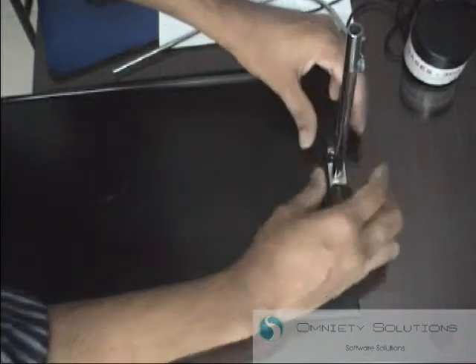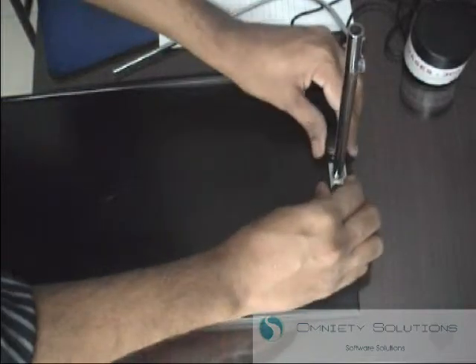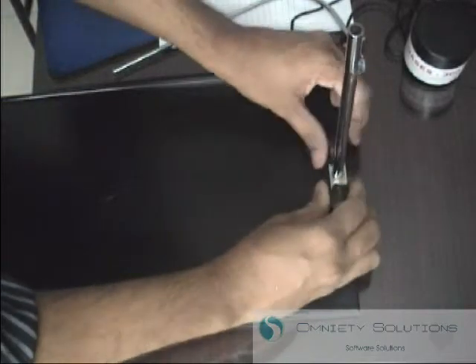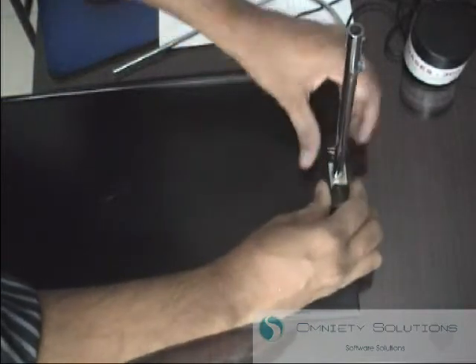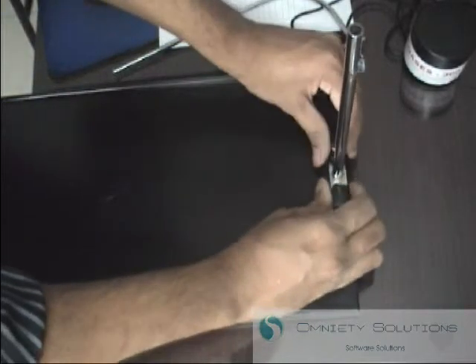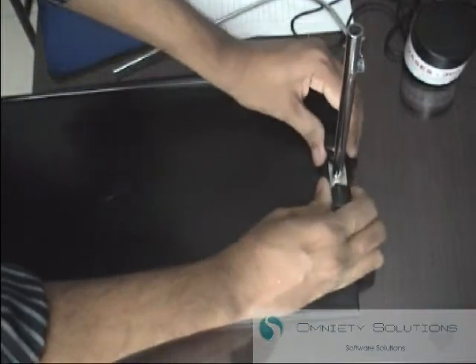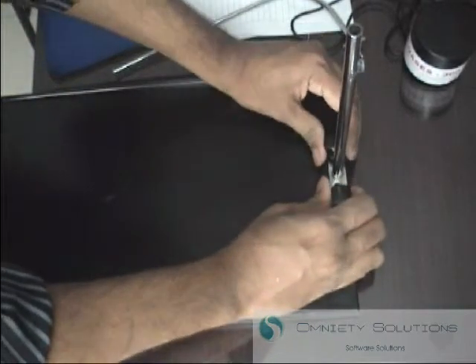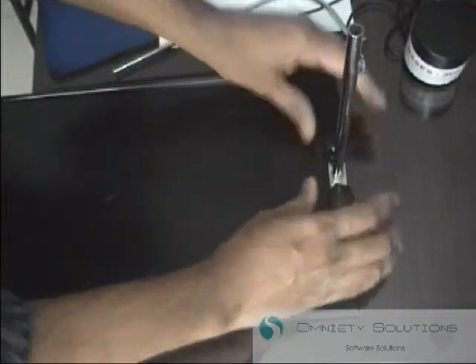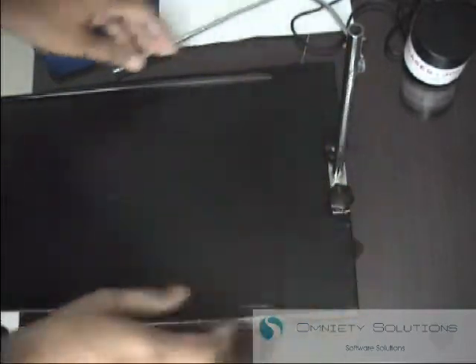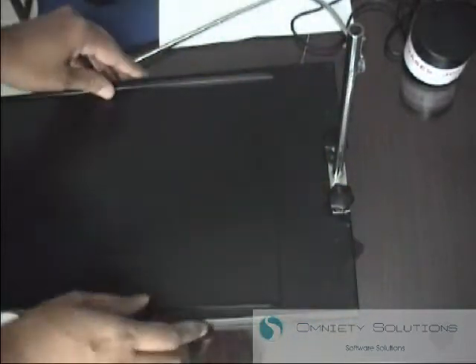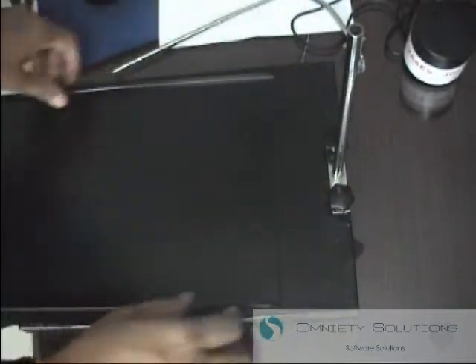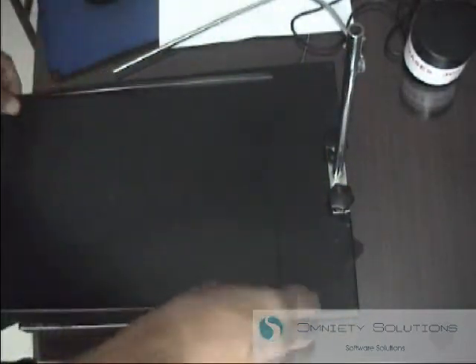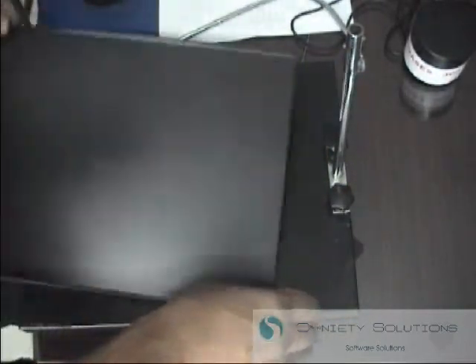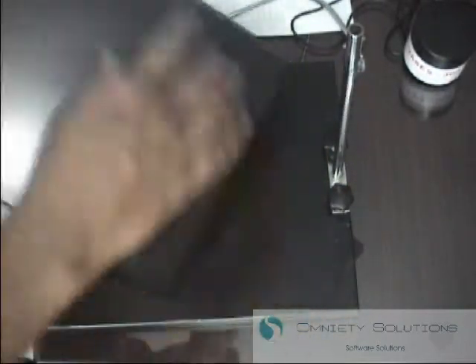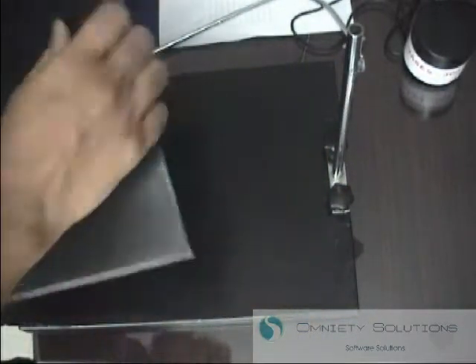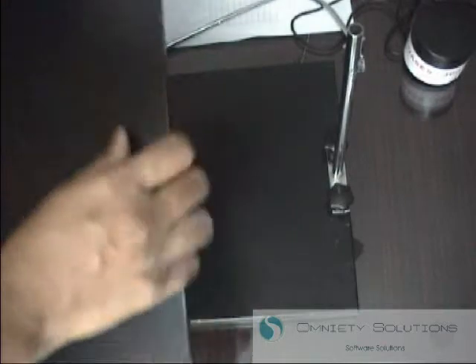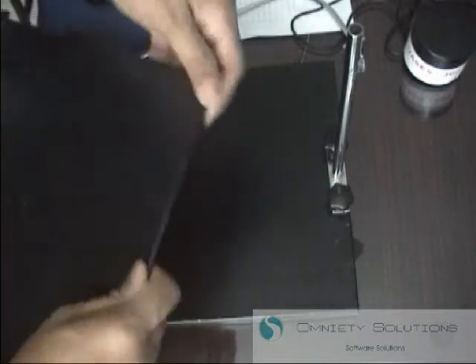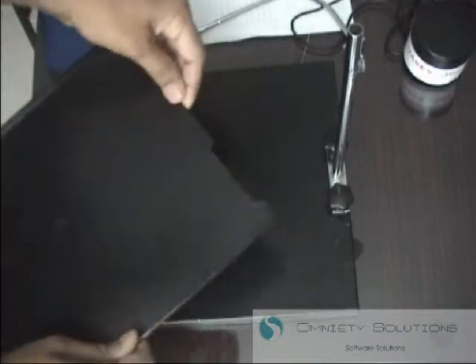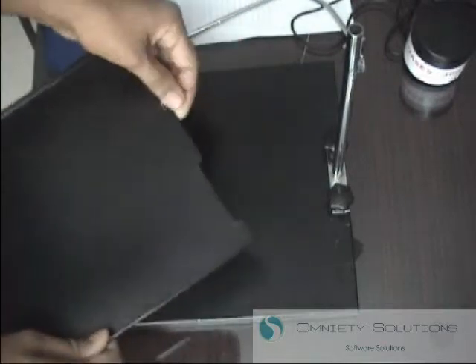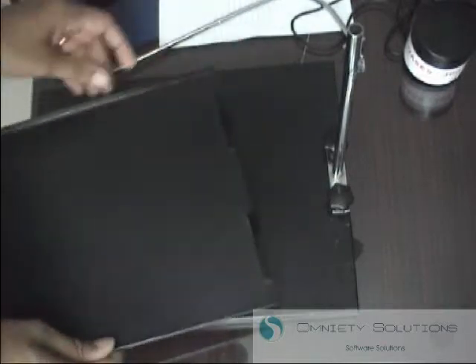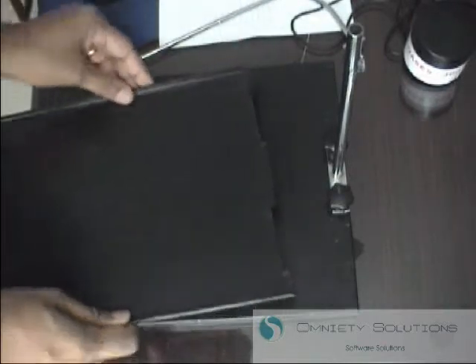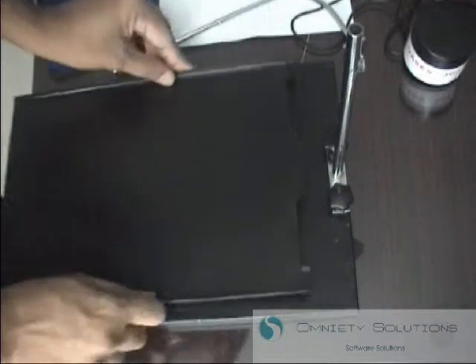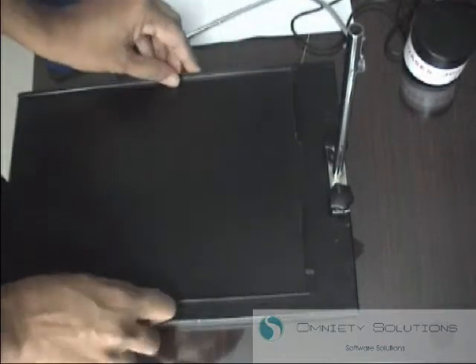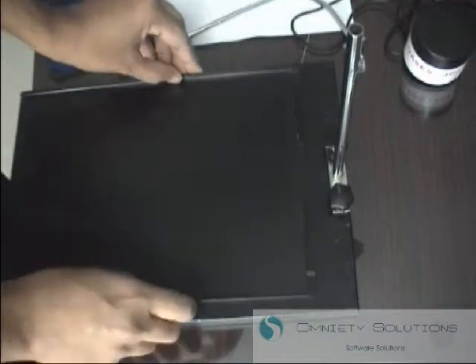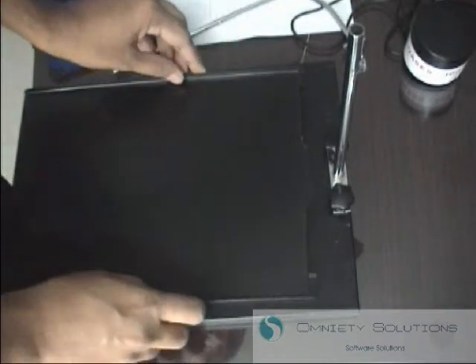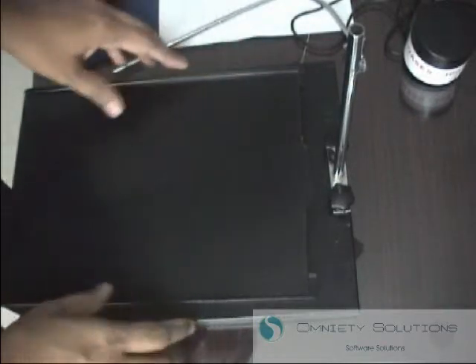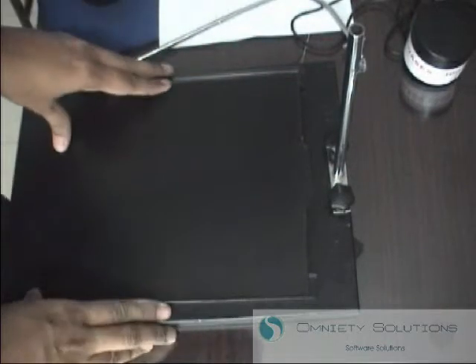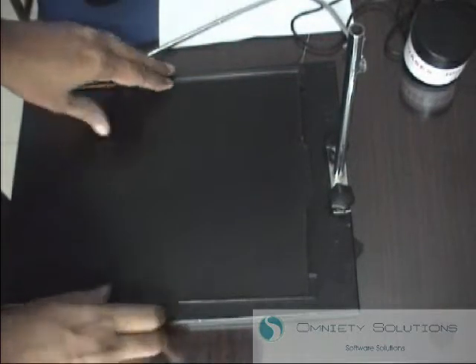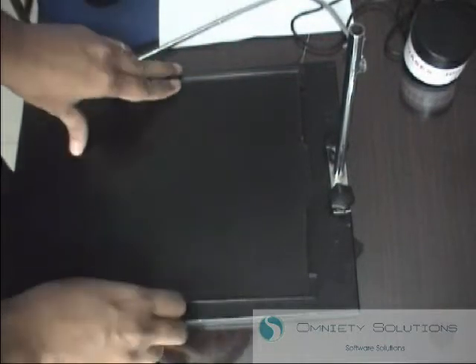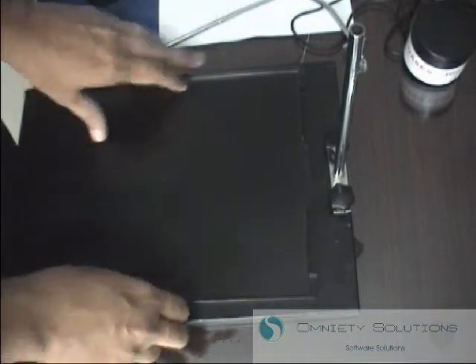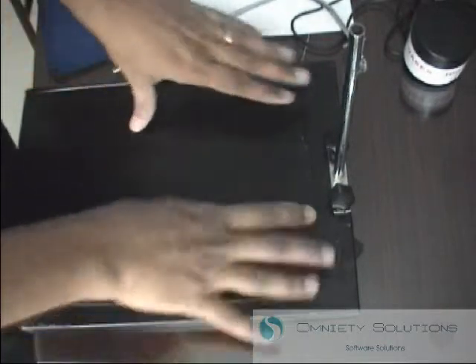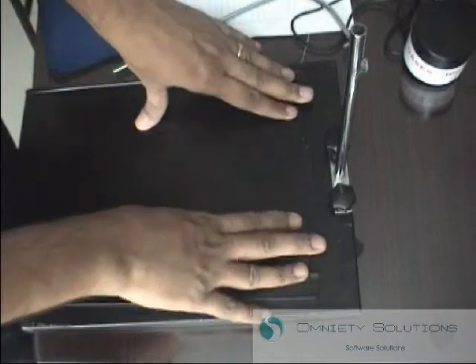You can tighten these screws pretty firmly. Then you put the paper tray on top of the bottom tray like this.